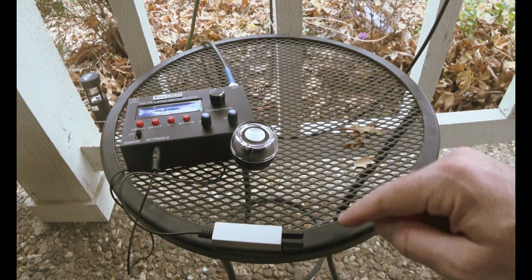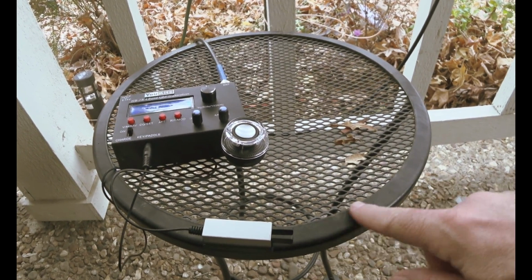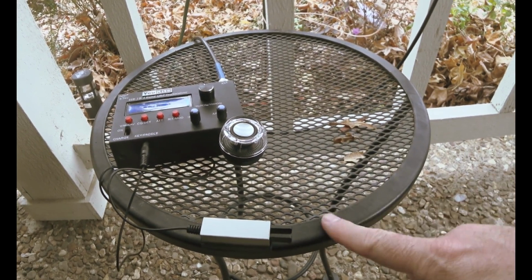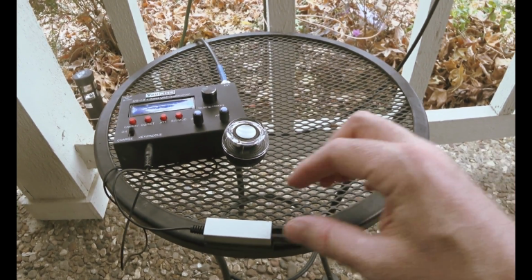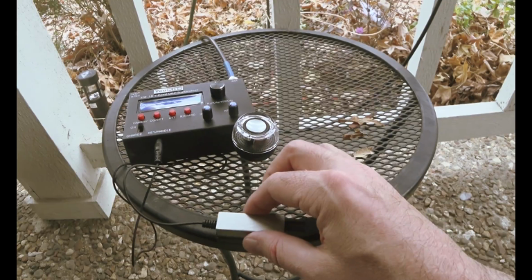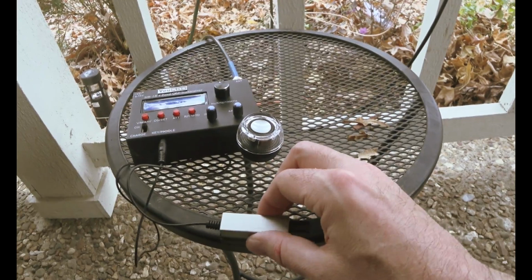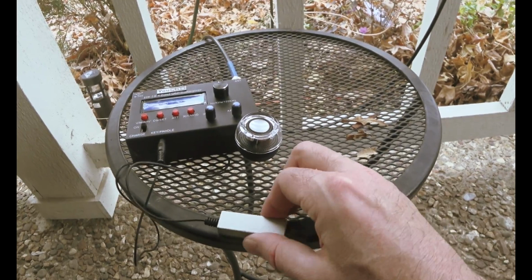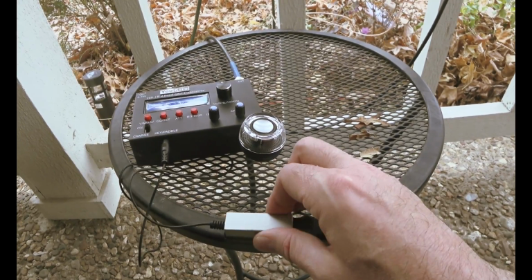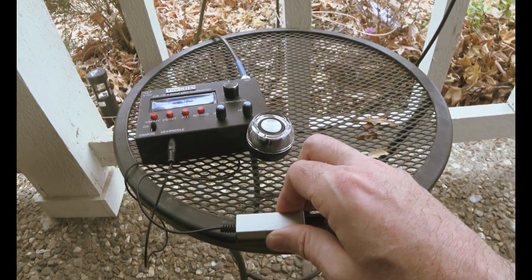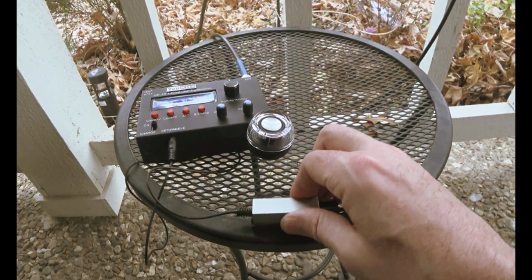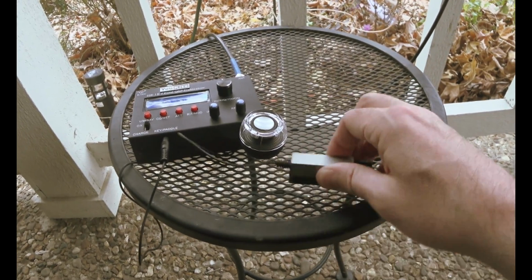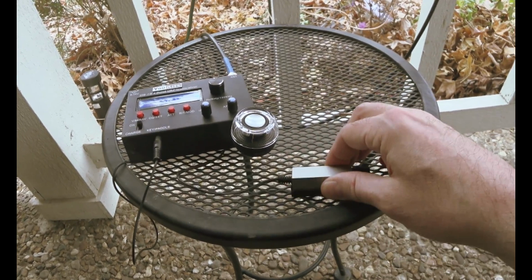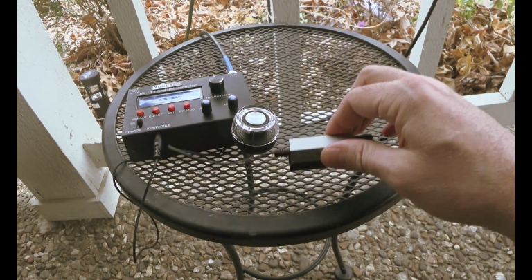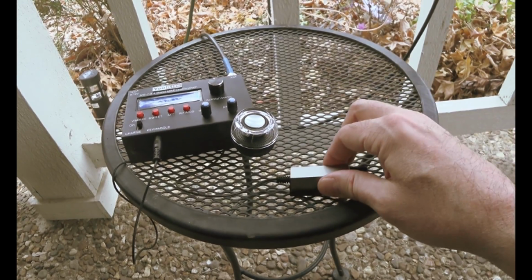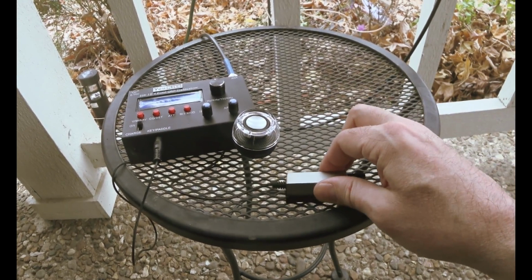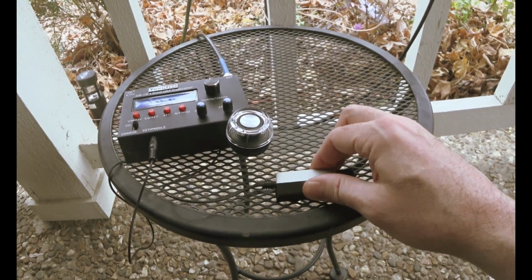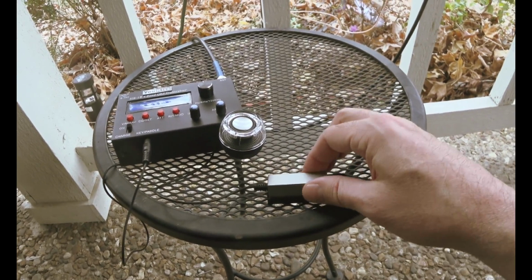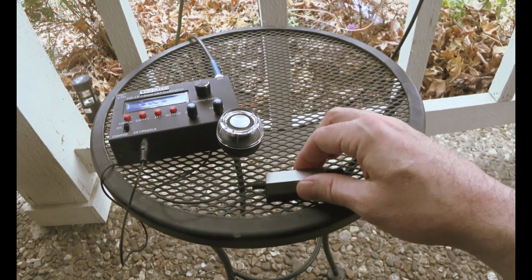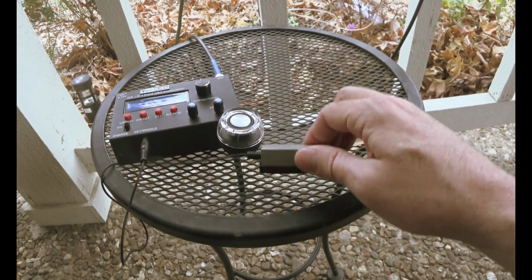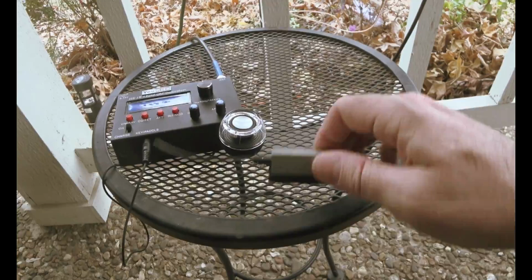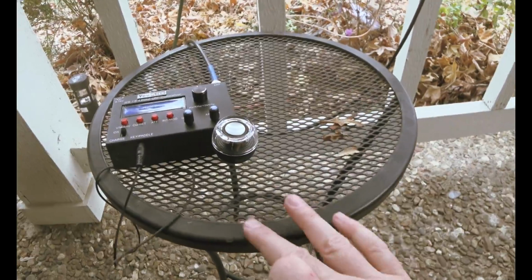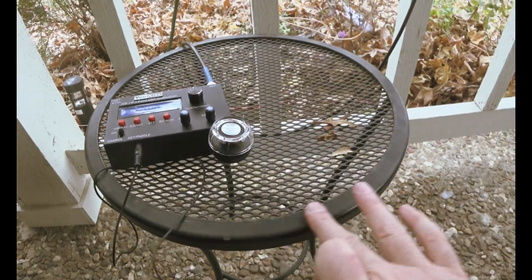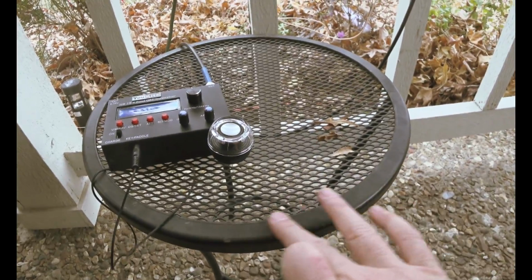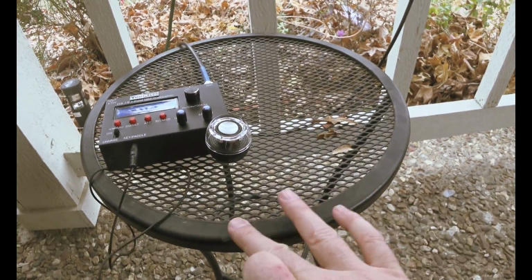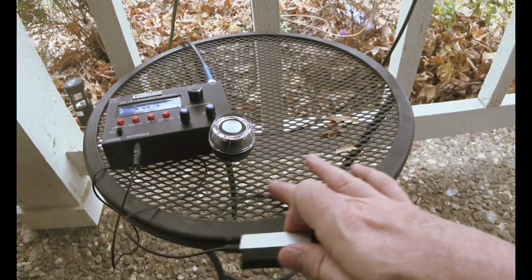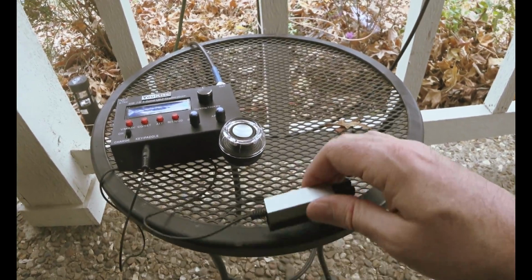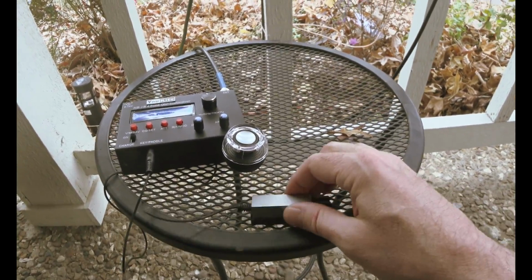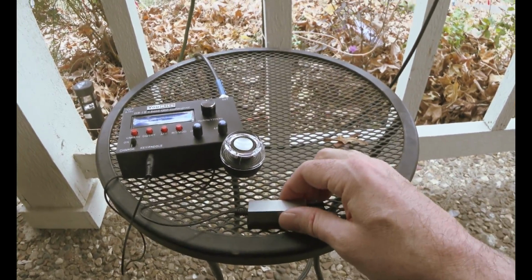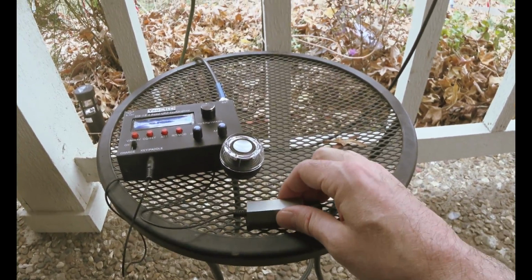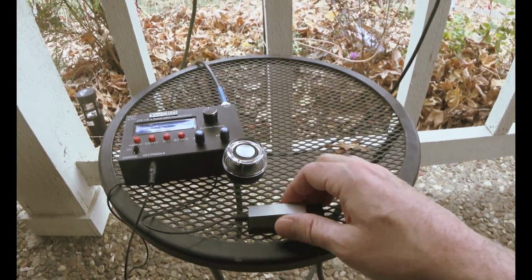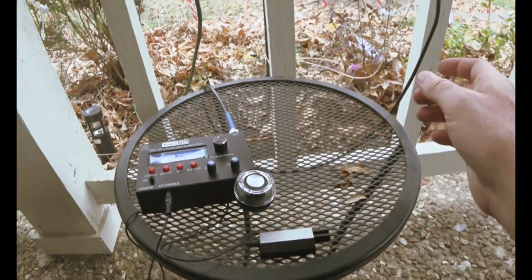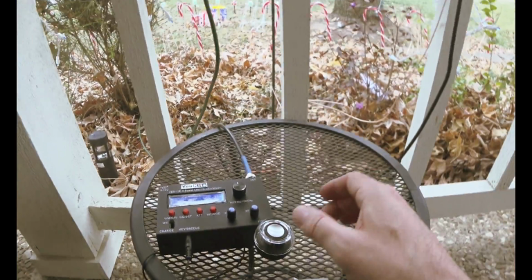Now it's not on a flat surface, so it's kind of moving around. It sticks really well on a good surface, but this has got a lot of paint on it and it's kind of yucky.